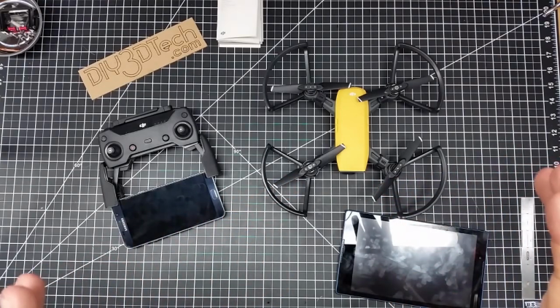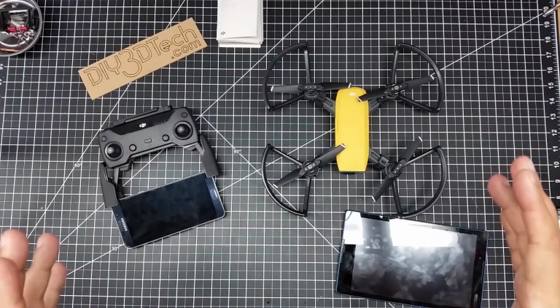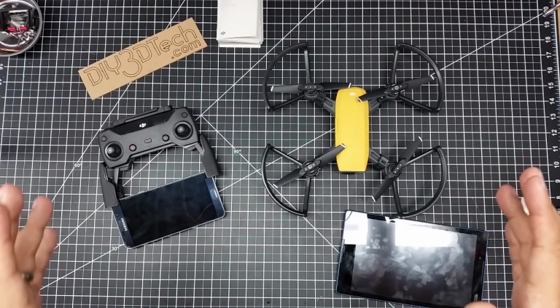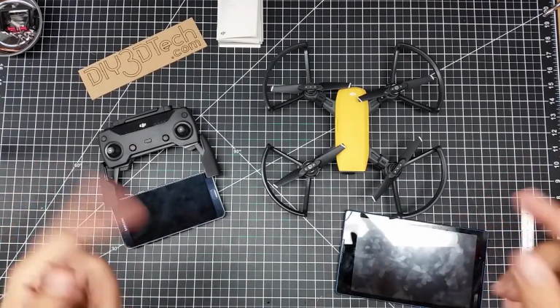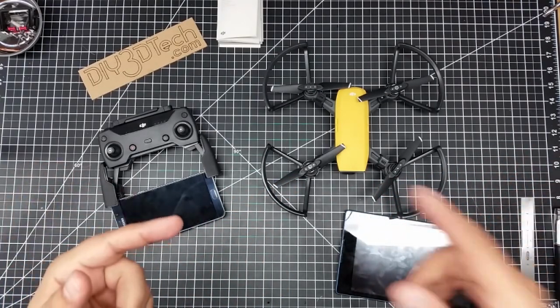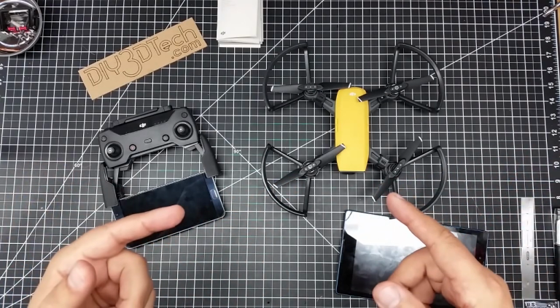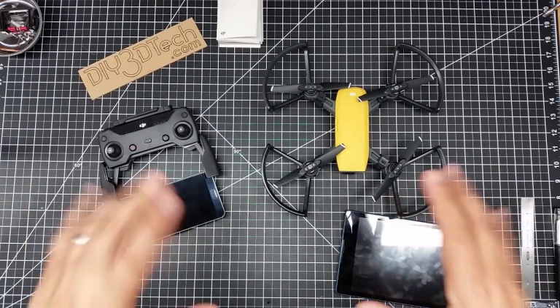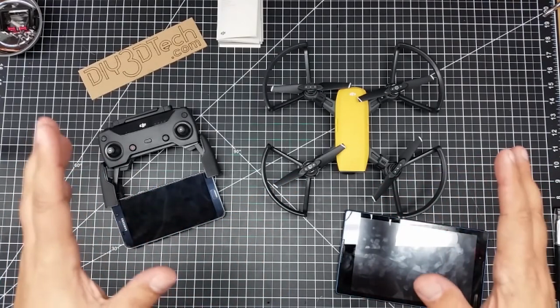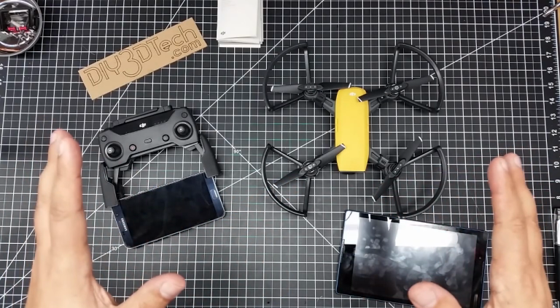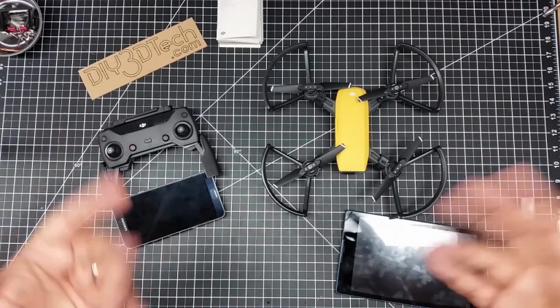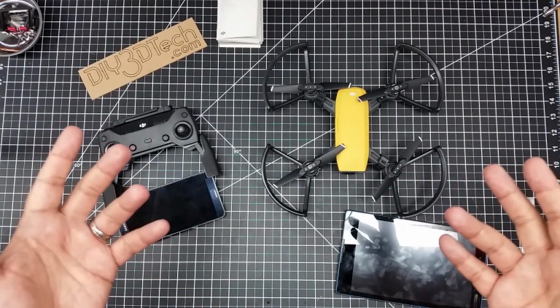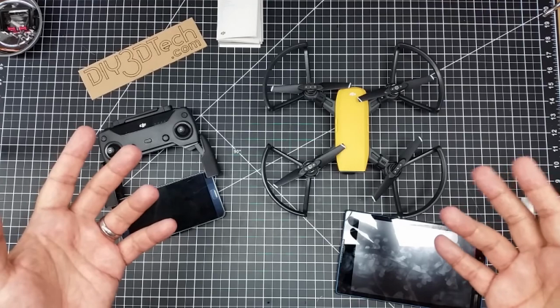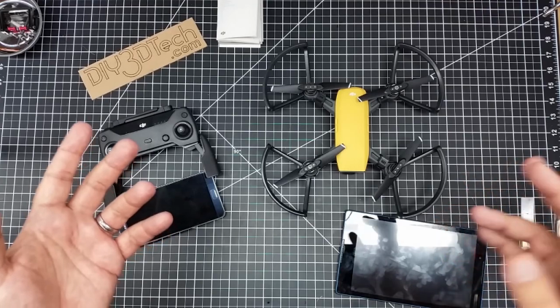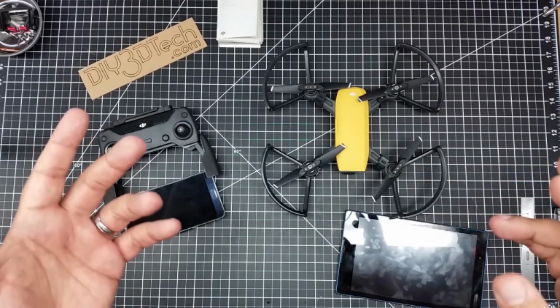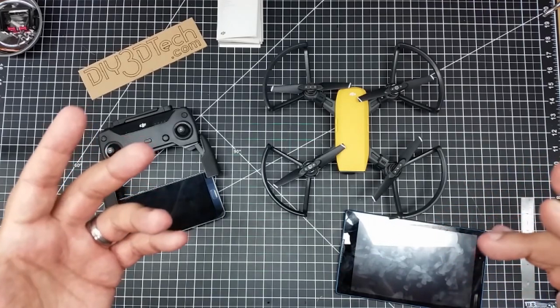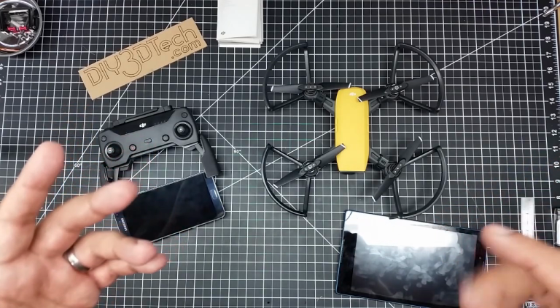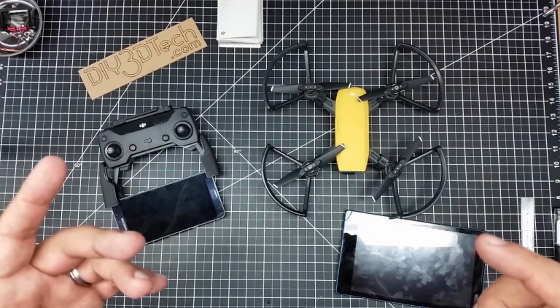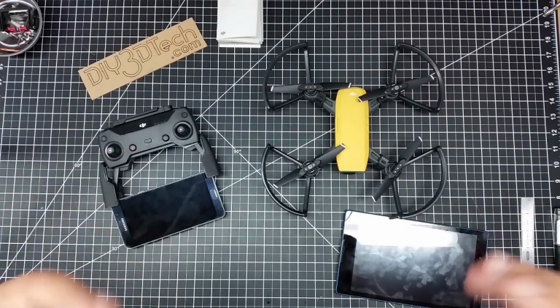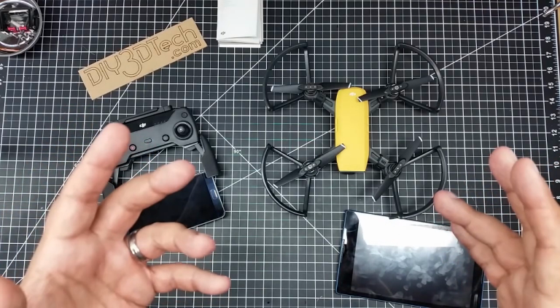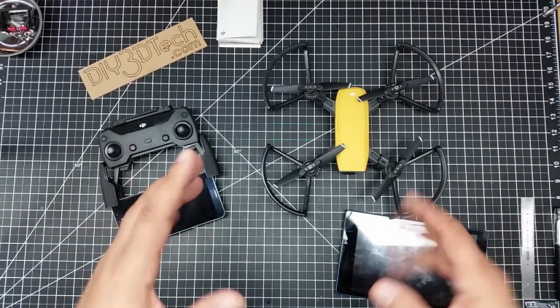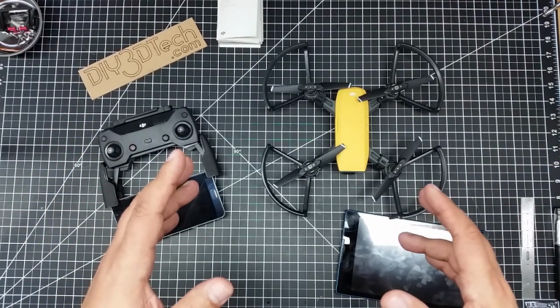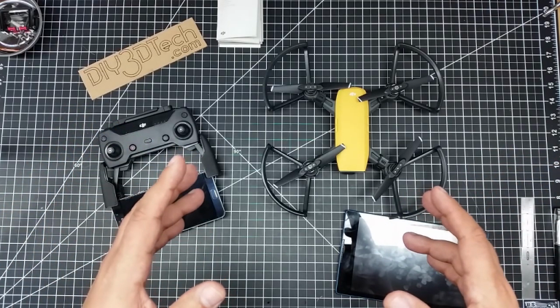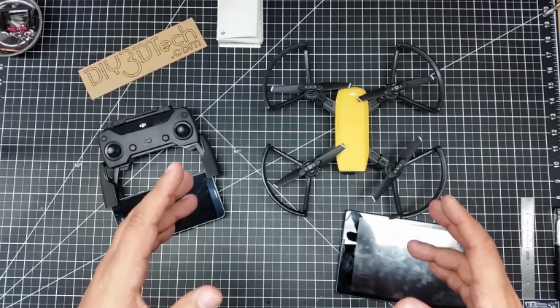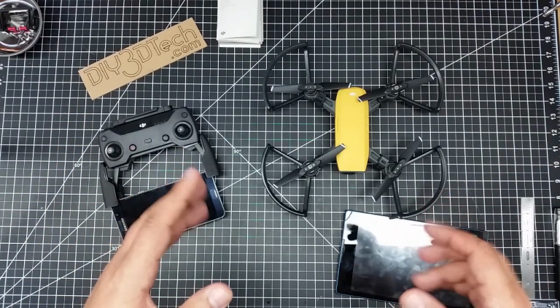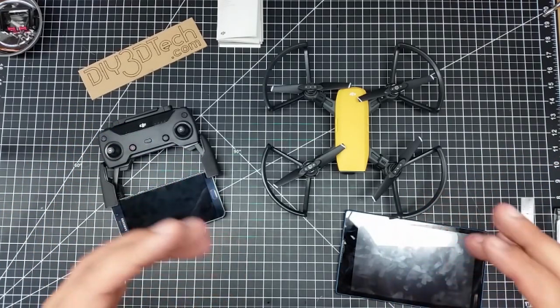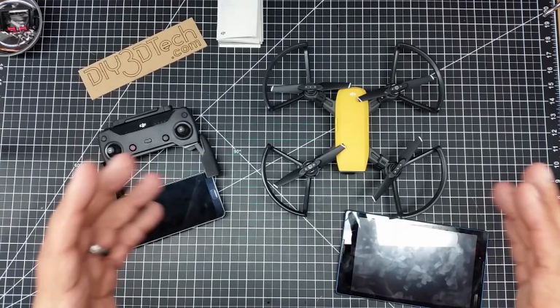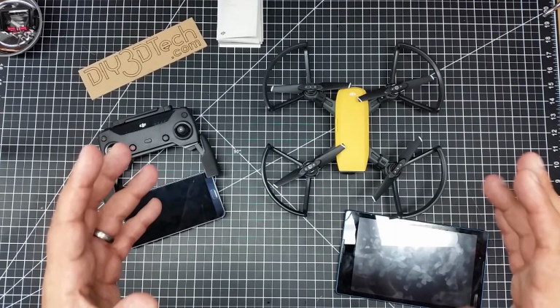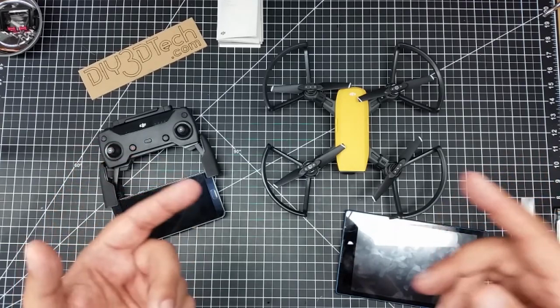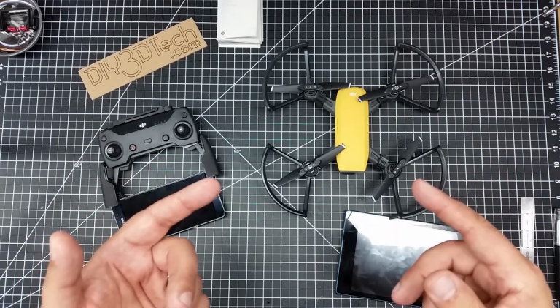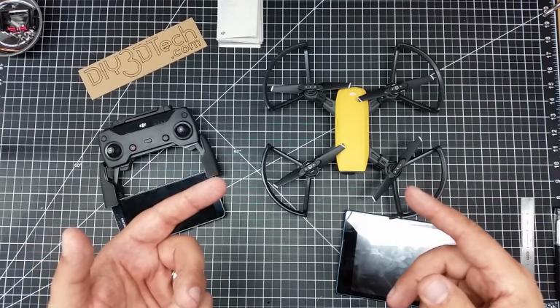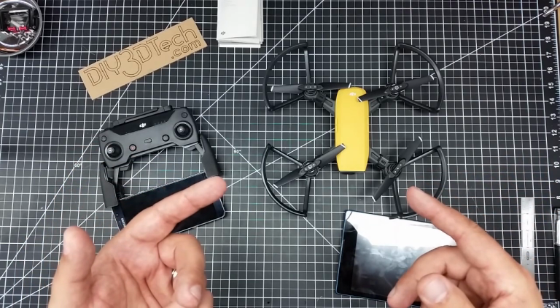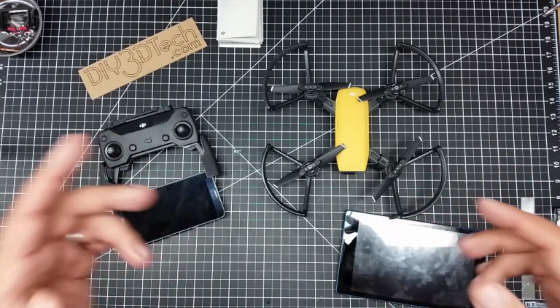But before I do that, I kind of wanted to jump in here because I've already flown it — I've flown it a number of times already. But this video, I'm kind of racing some weather, so I didn't get a lot of time in the field to kind of talk about it.